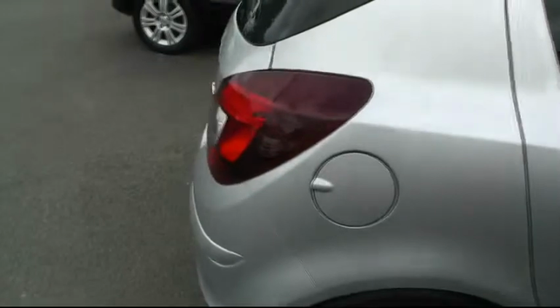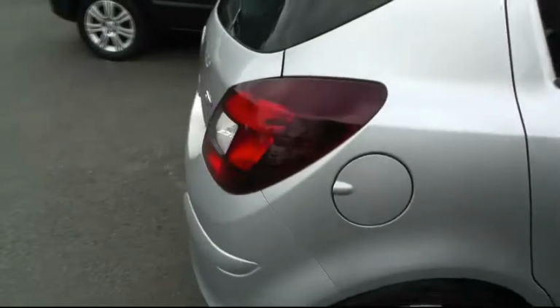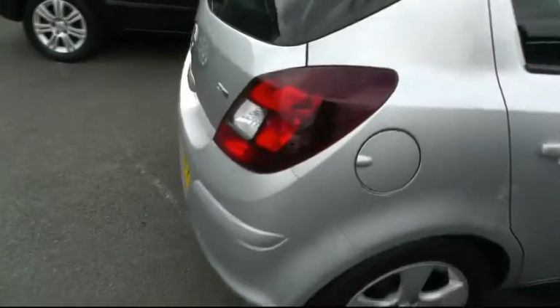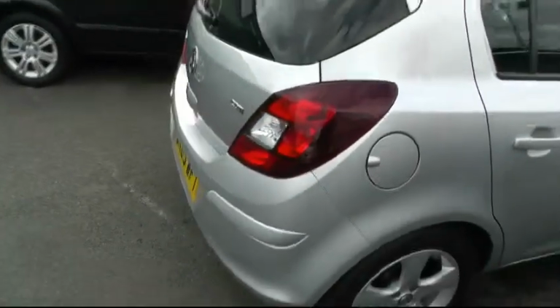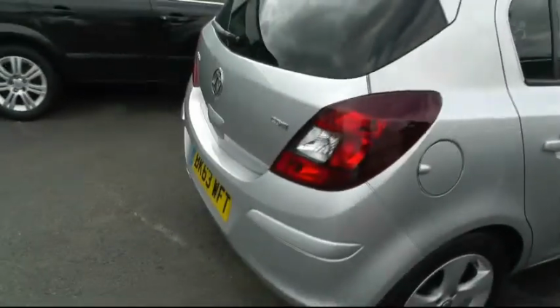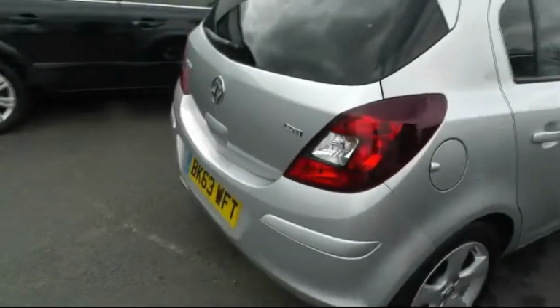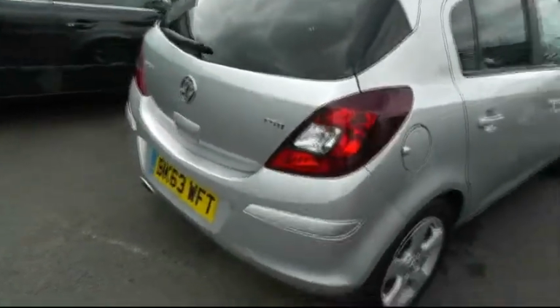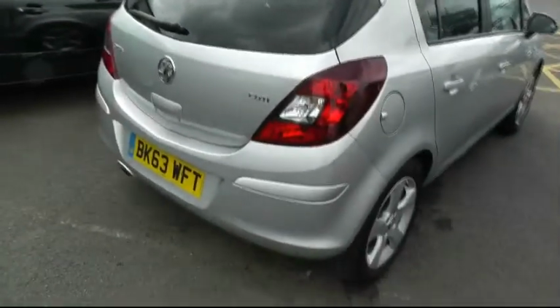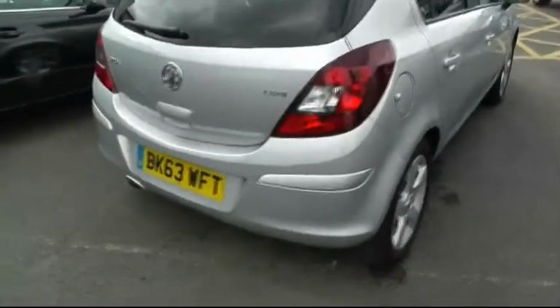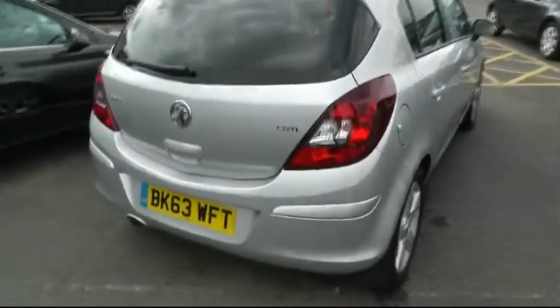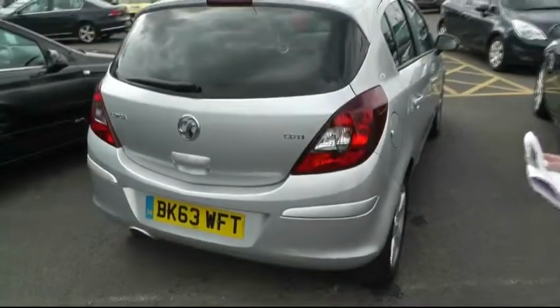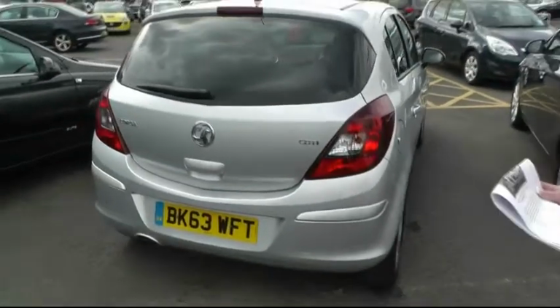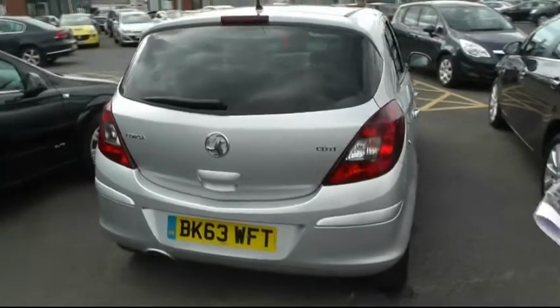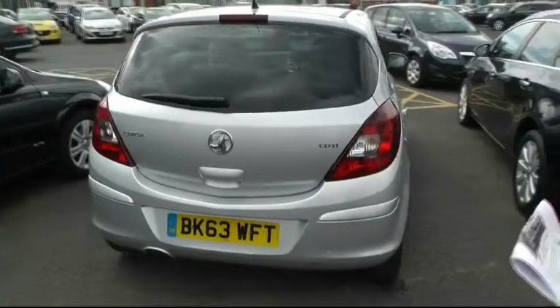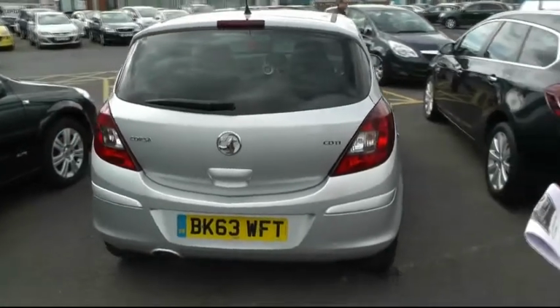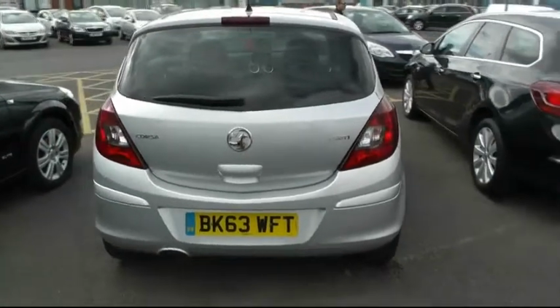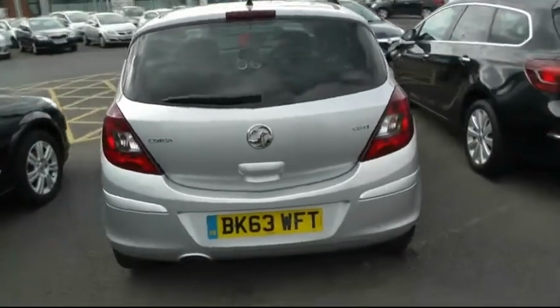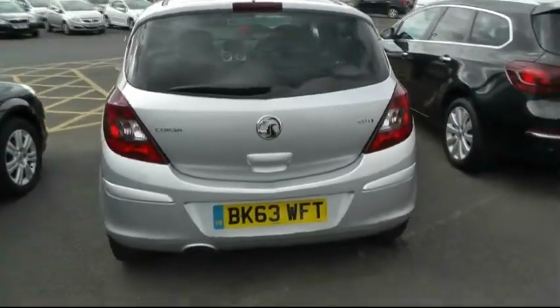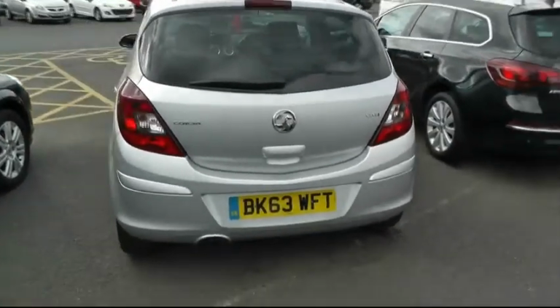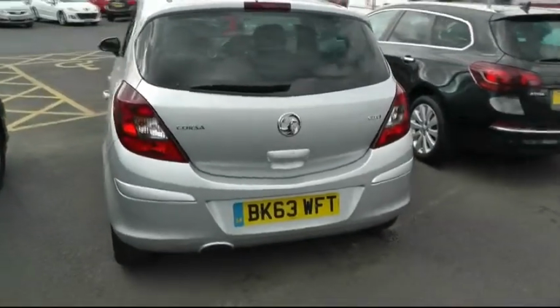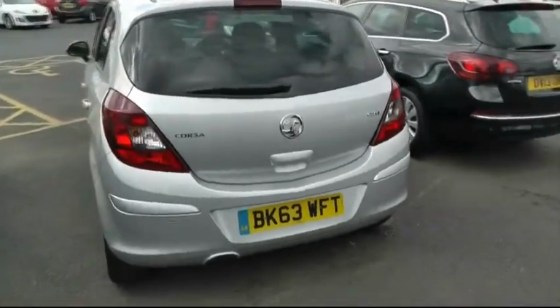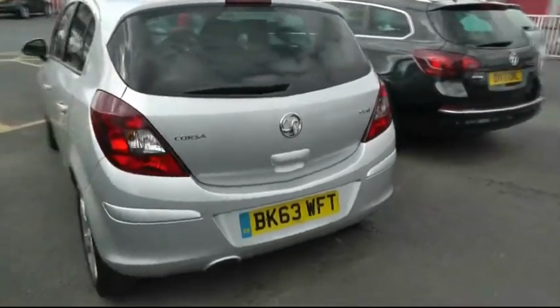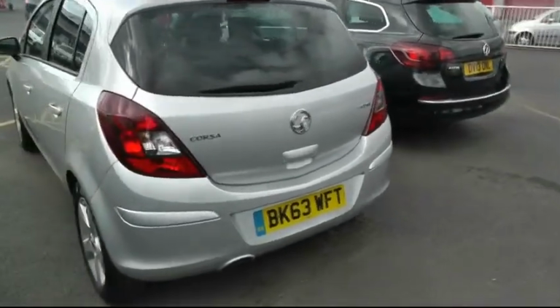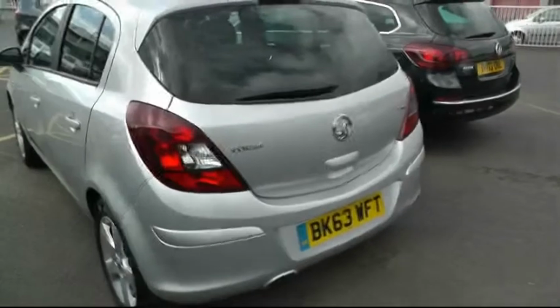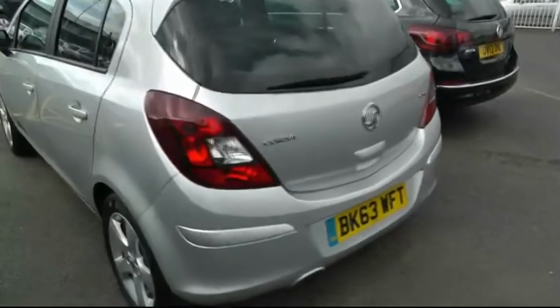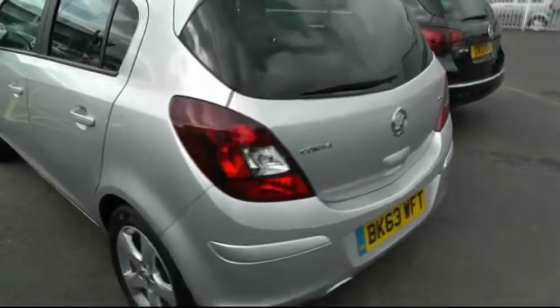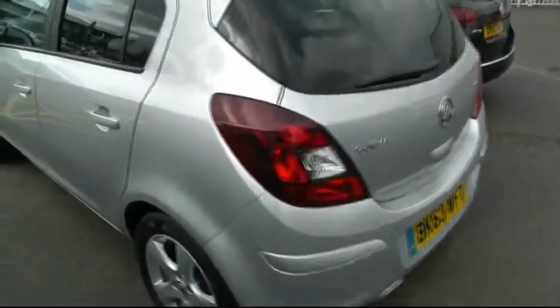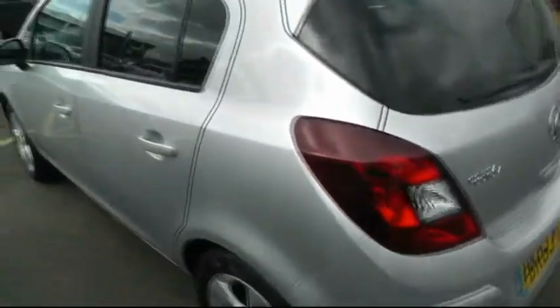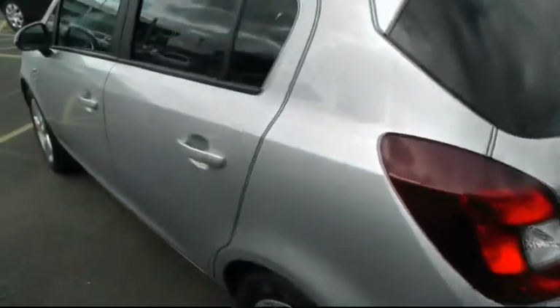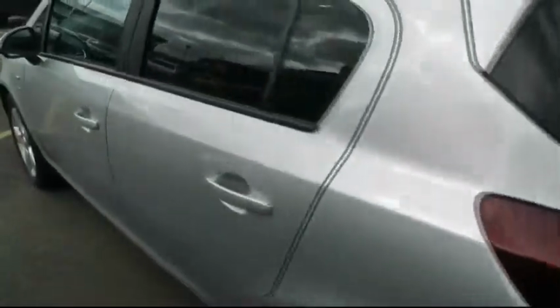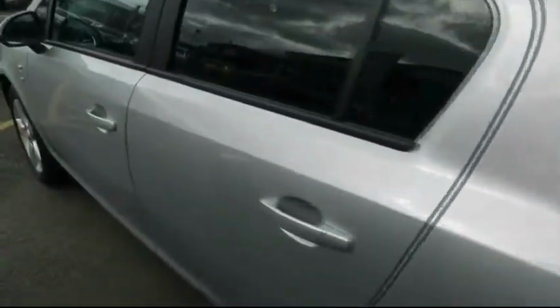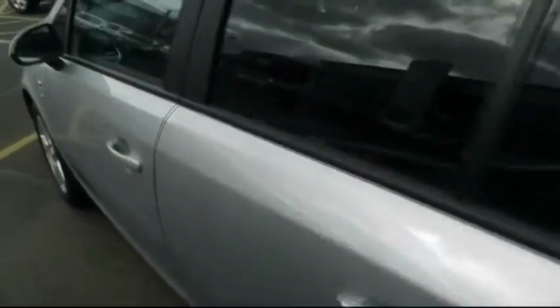Inside you have air conditioning, electric windows, front fog lights, and a heated rear window. In the boot you have a tire repair kit. It's a manual and it's had one previous keeper.